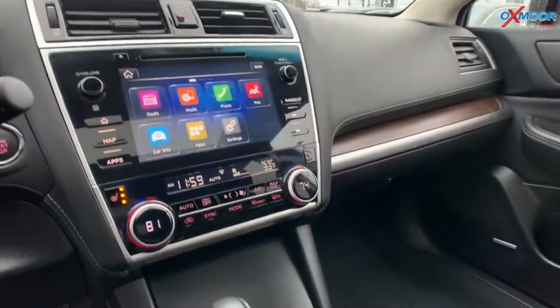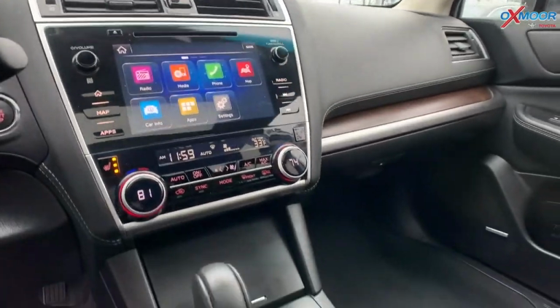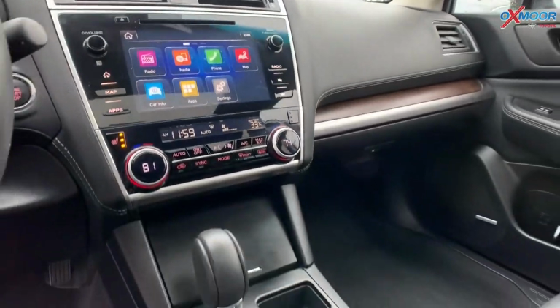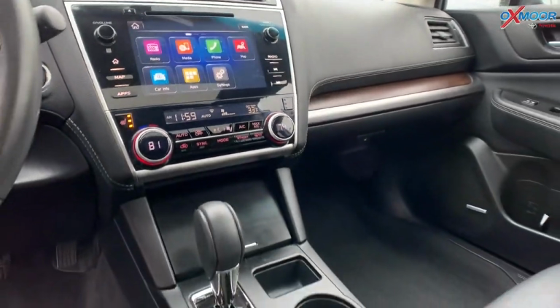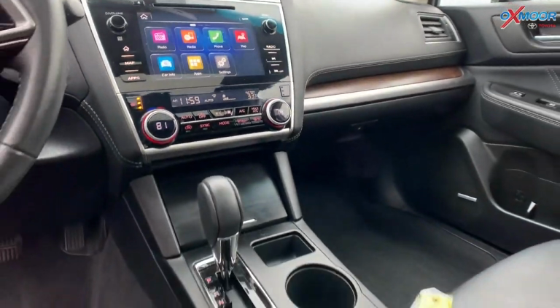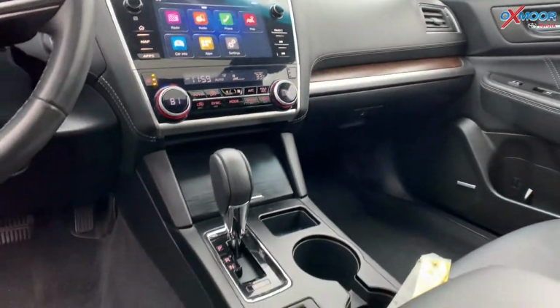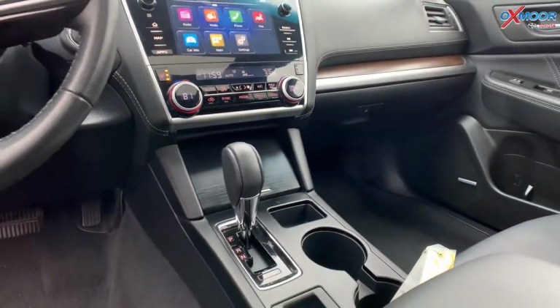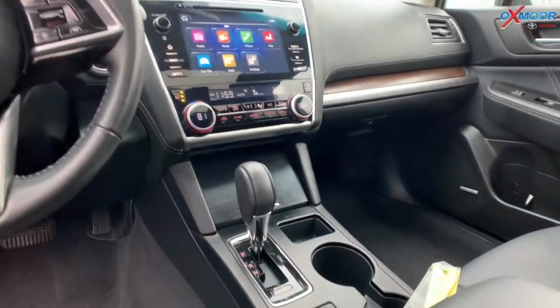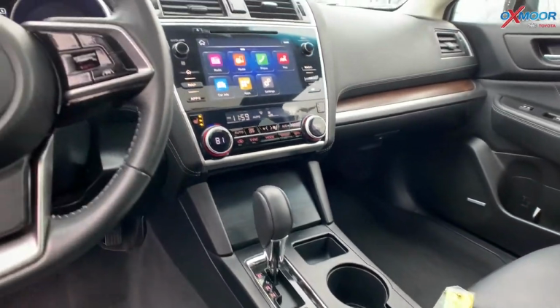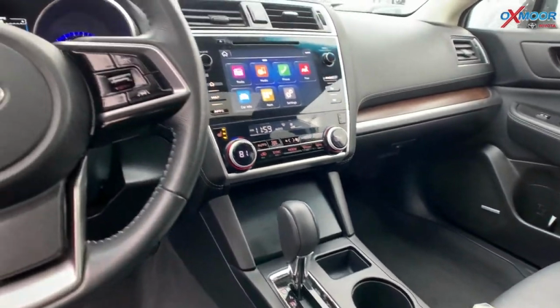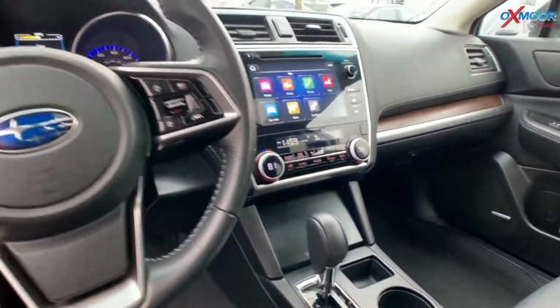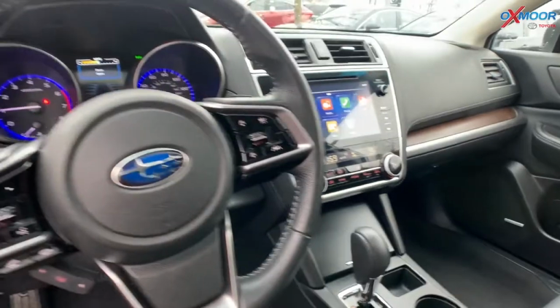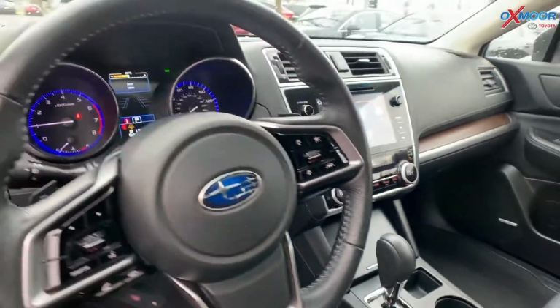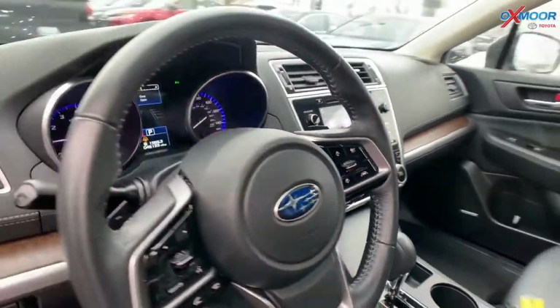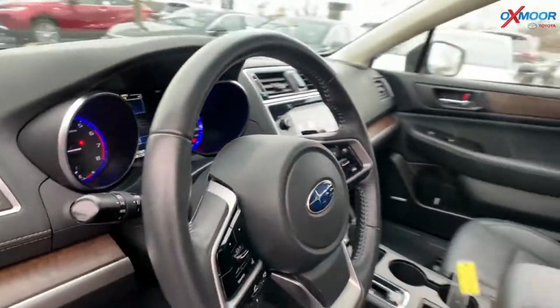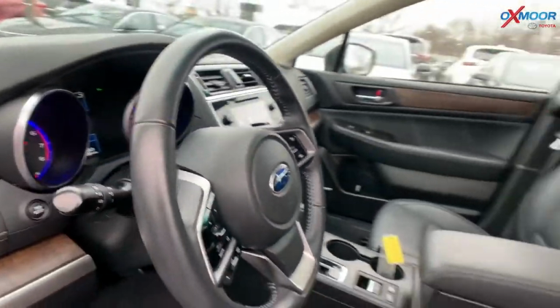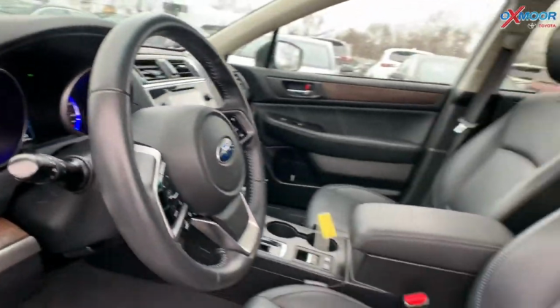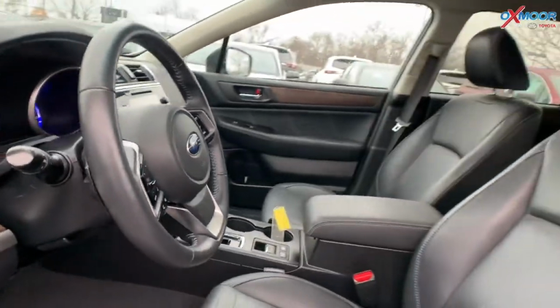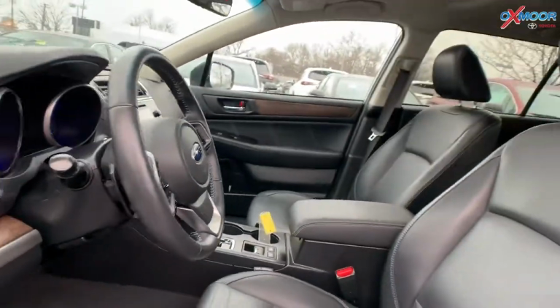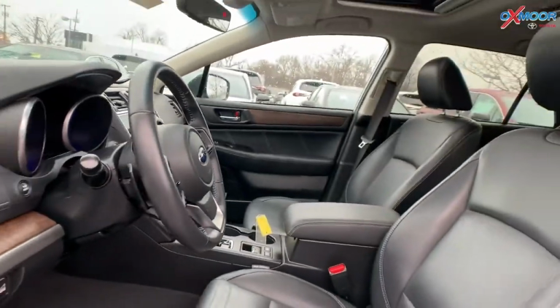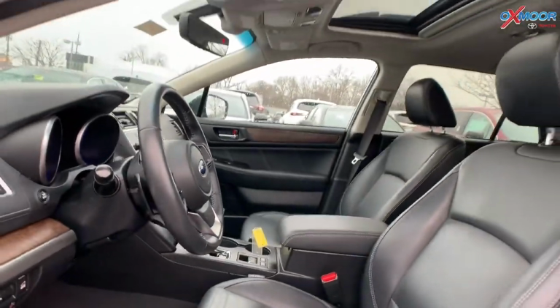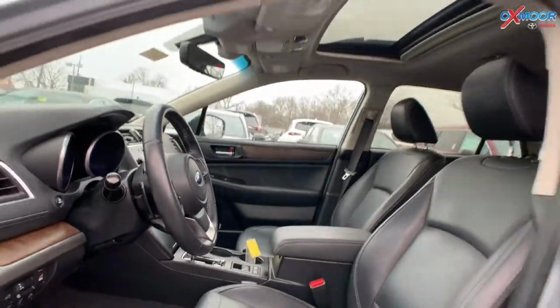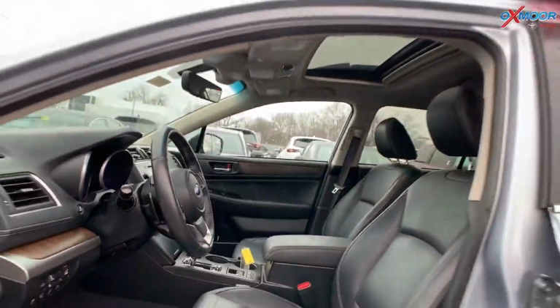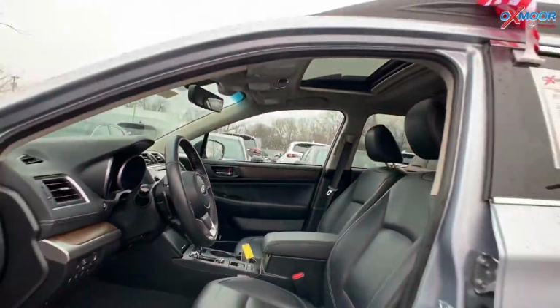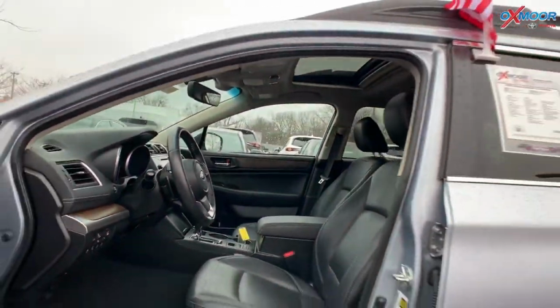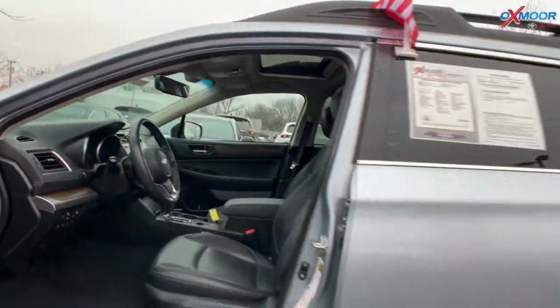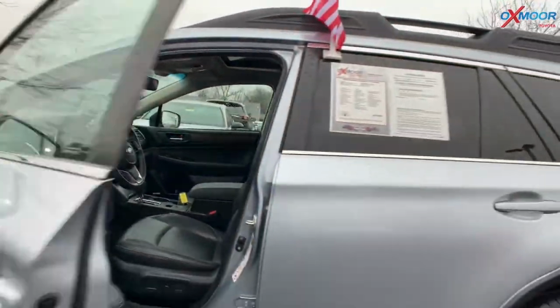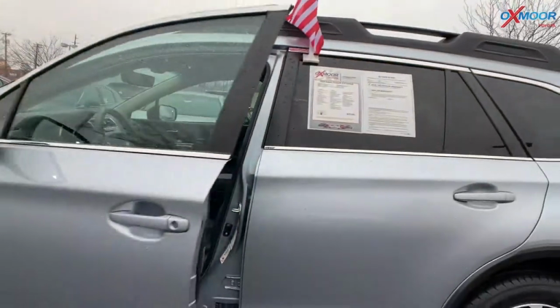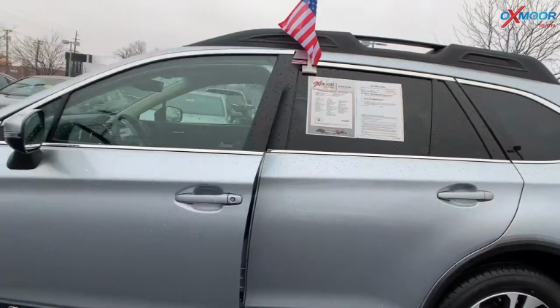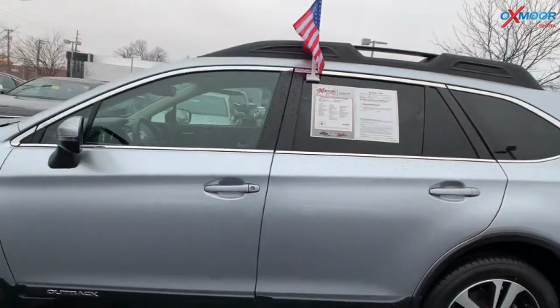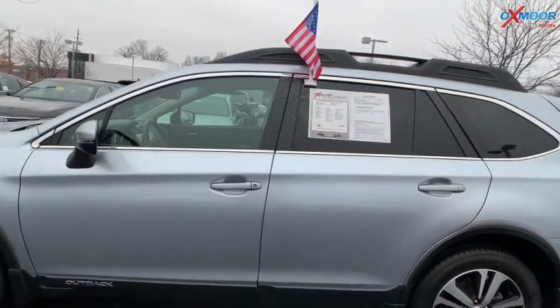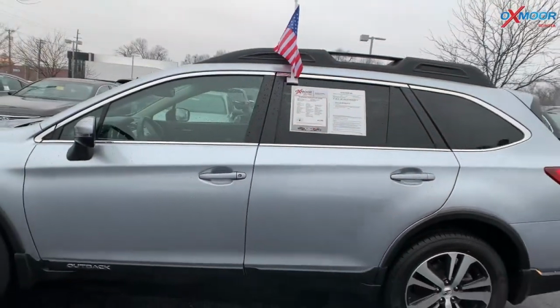That interior is in a Titanium Gray. The mileage is 46,120 miles and the price is $22,700.